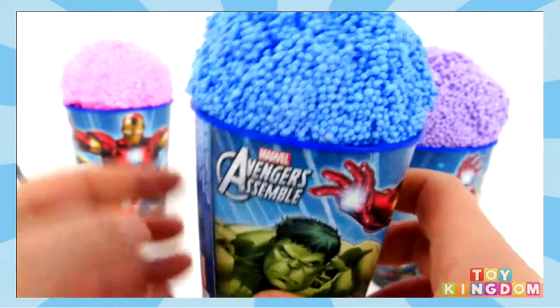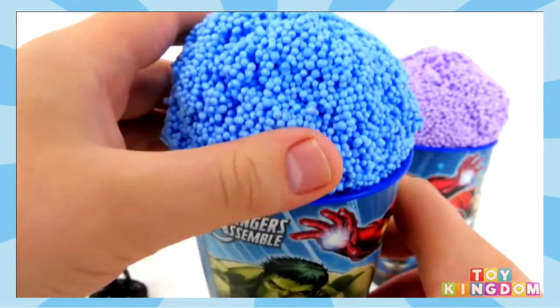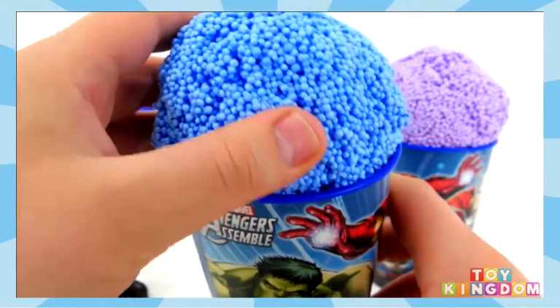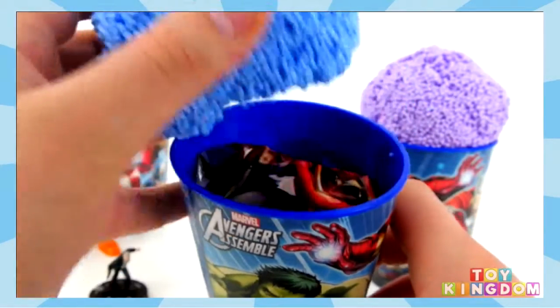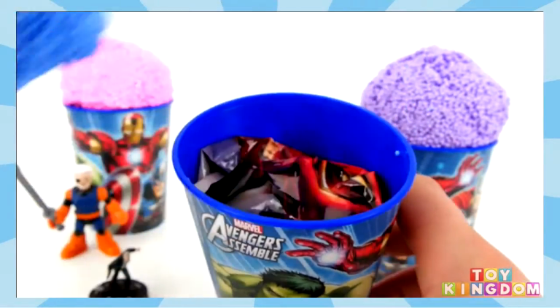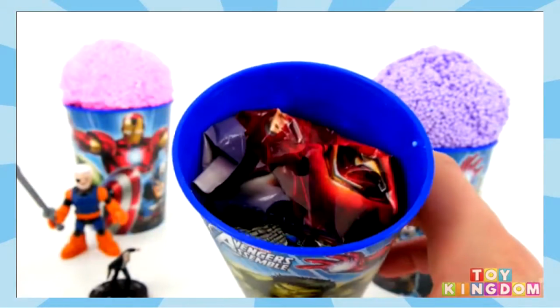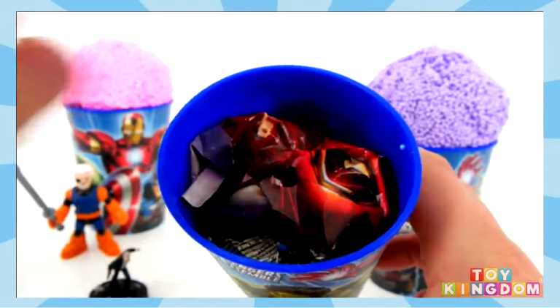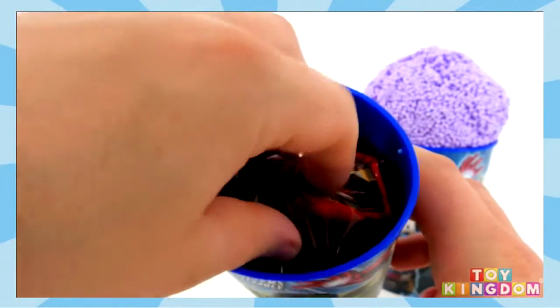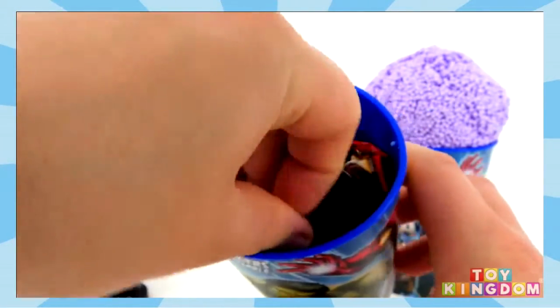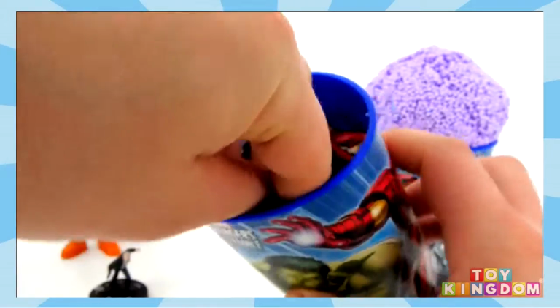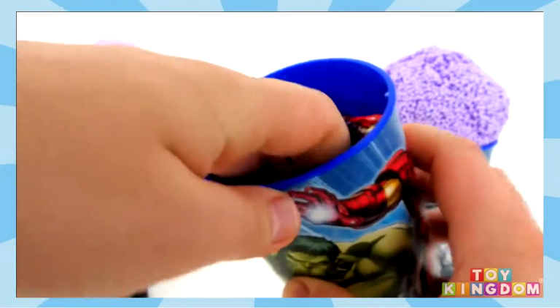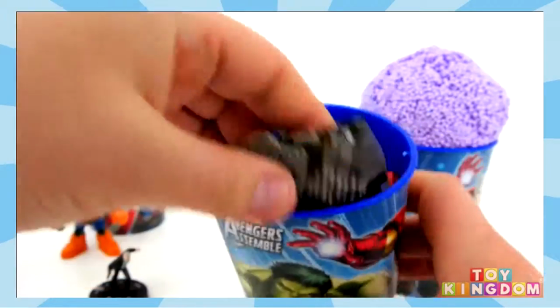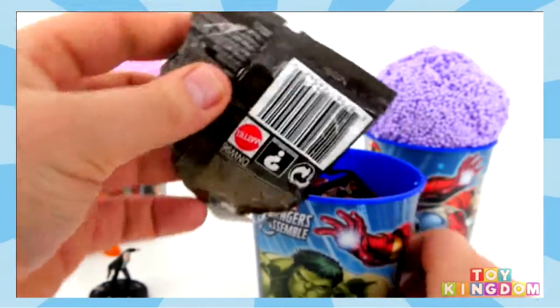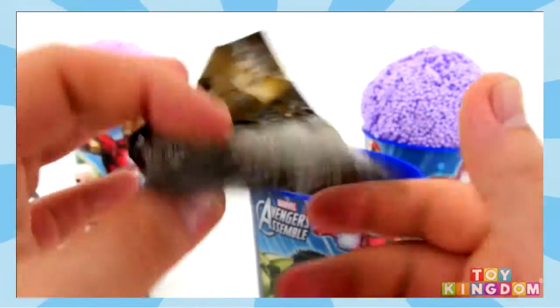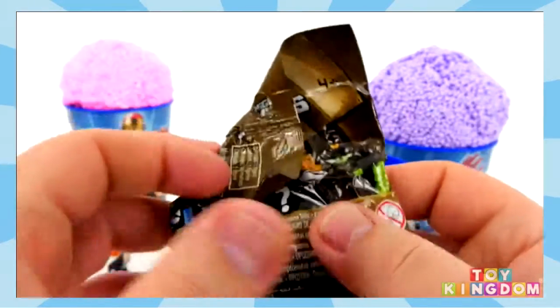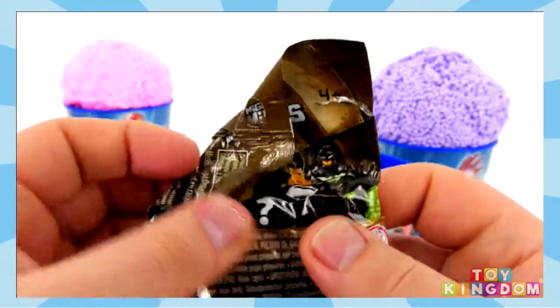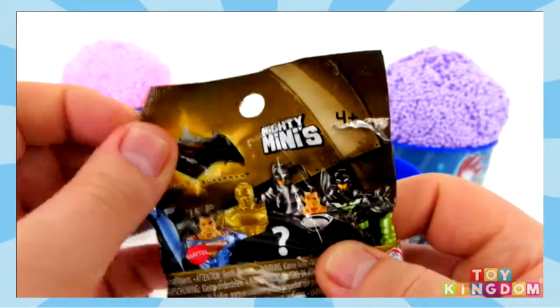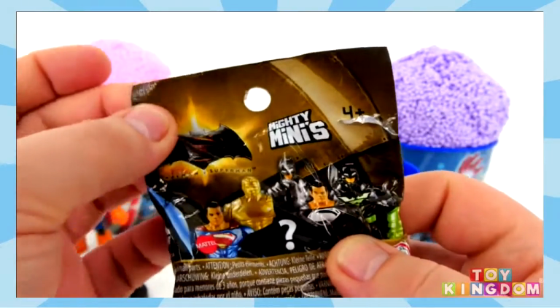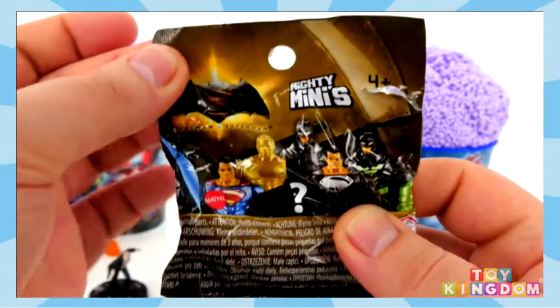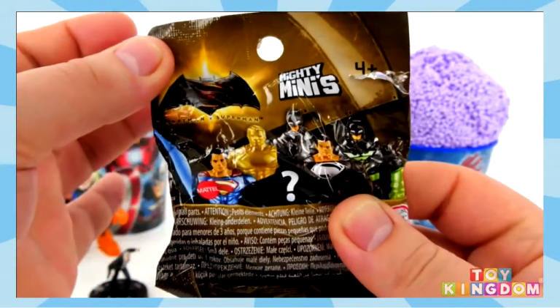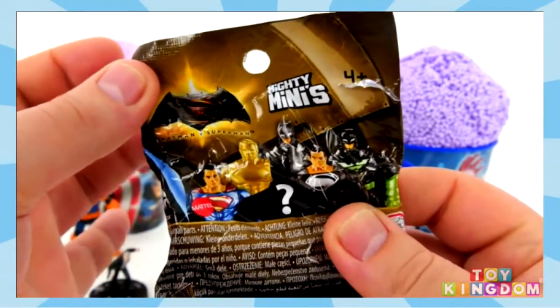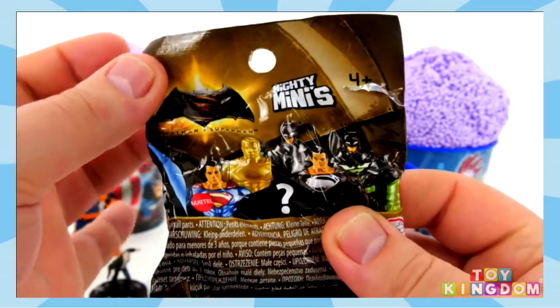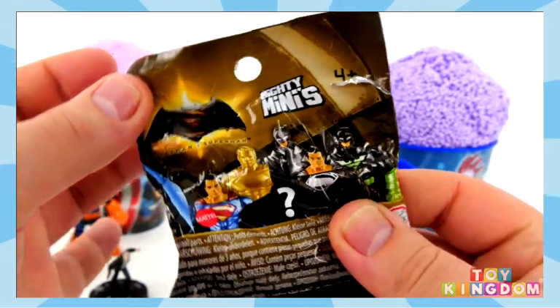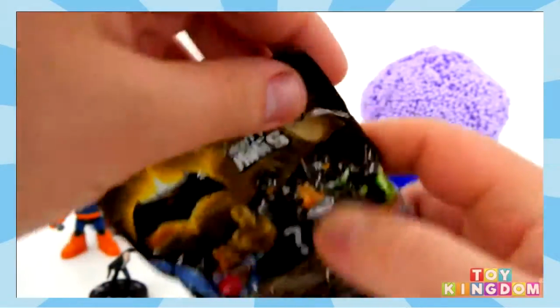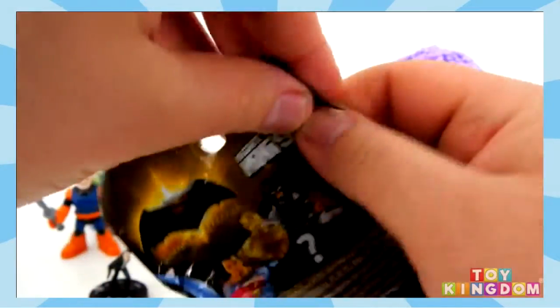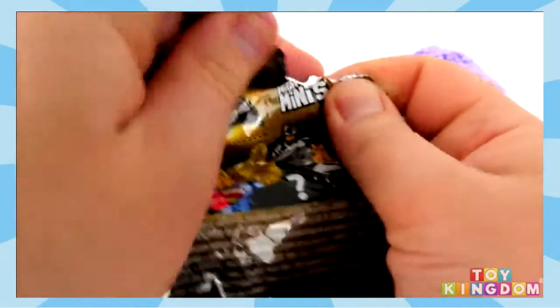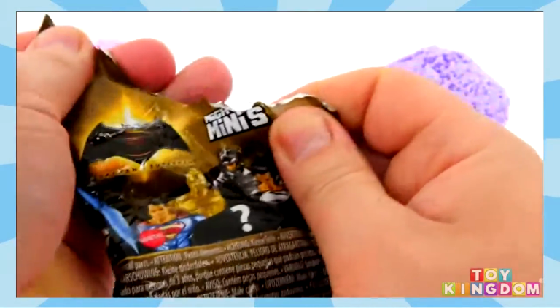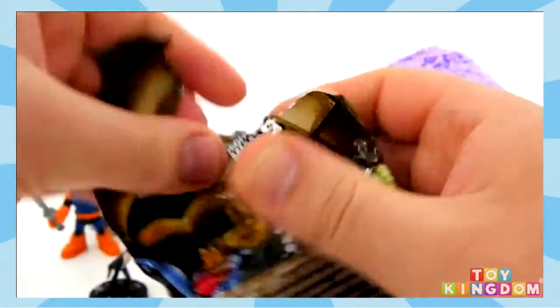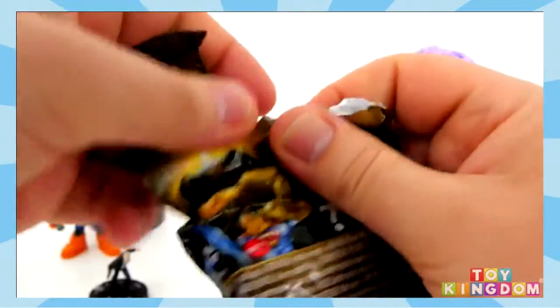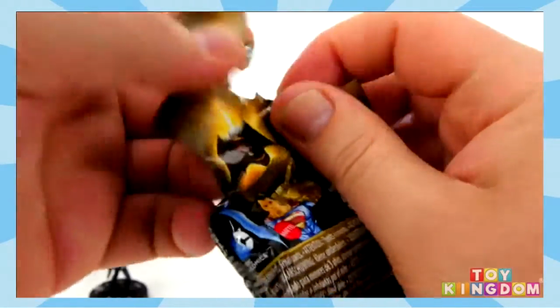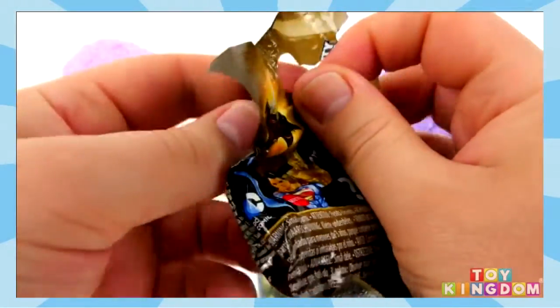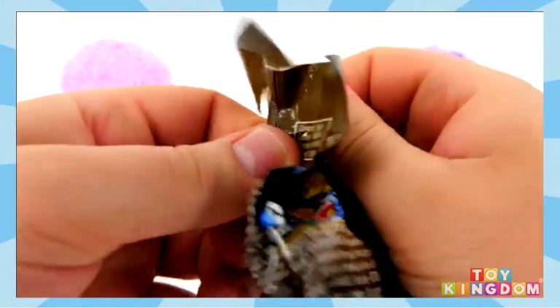We have a blue clay foam surprise now. And in here — what's this? Let's check this out, it's a Batman vs Superman Mighty Minis. I've really enjoyed opening these recently.